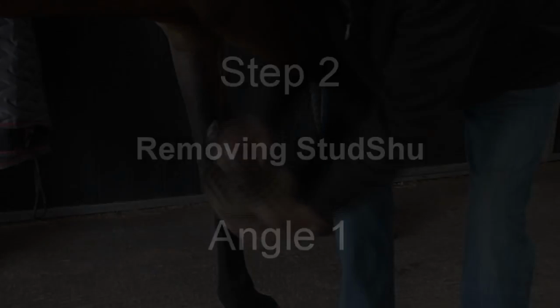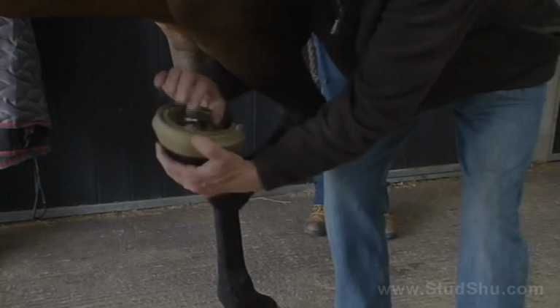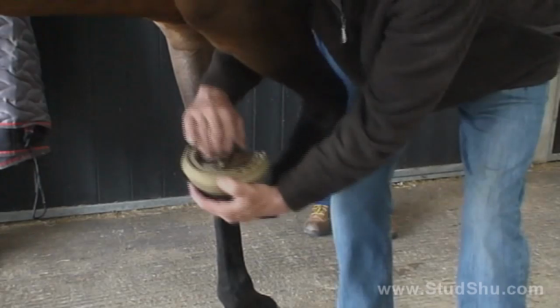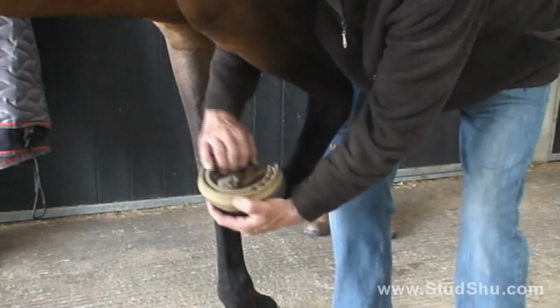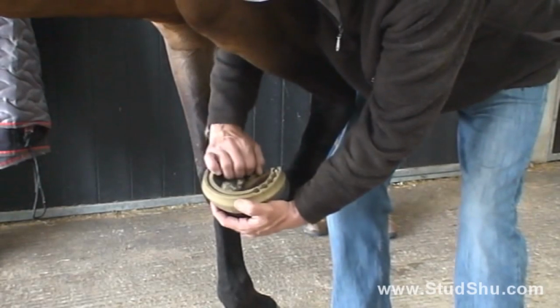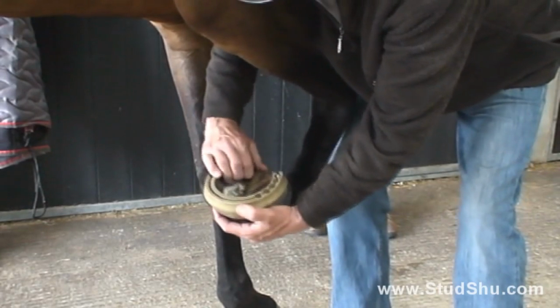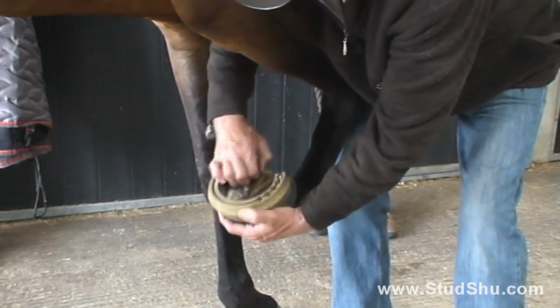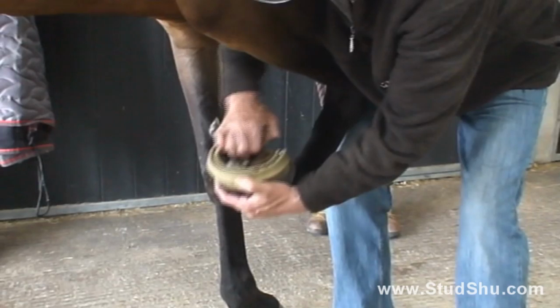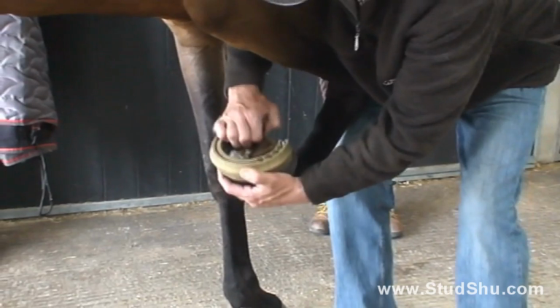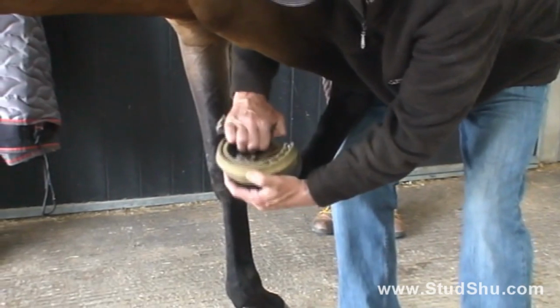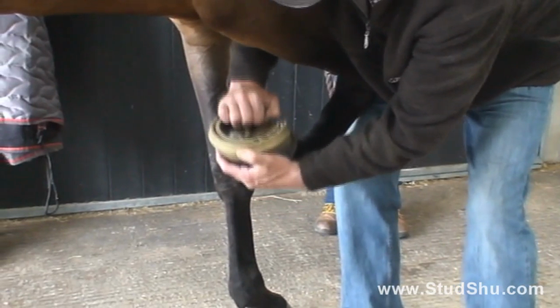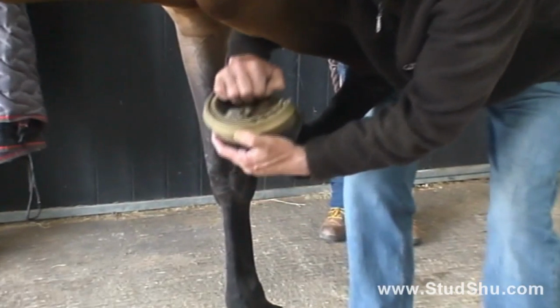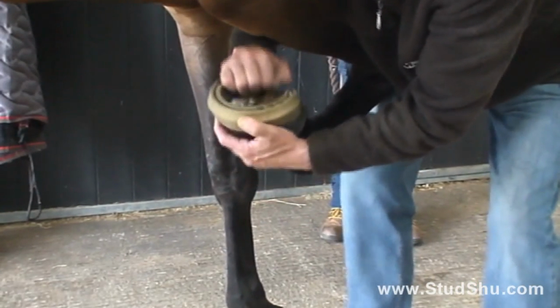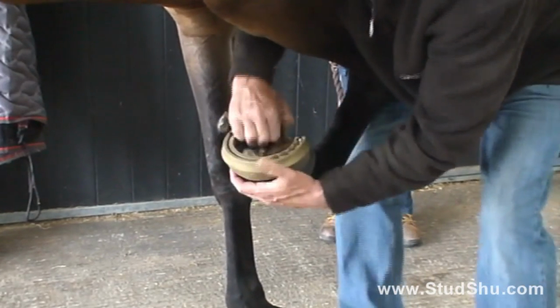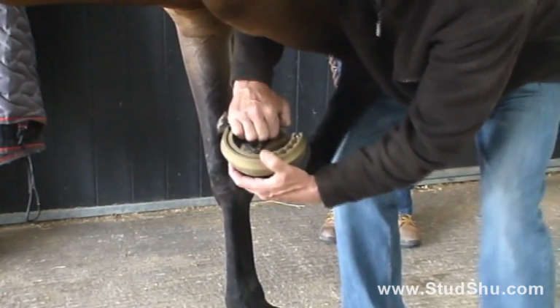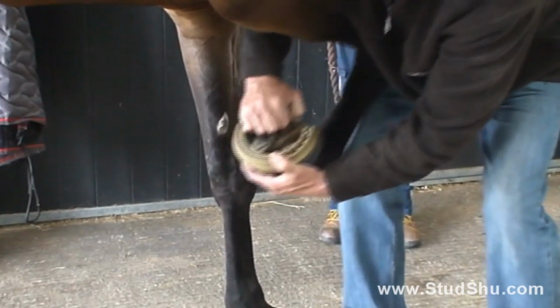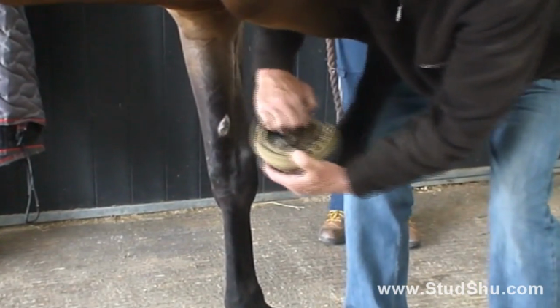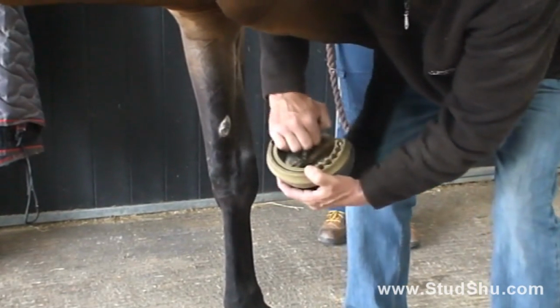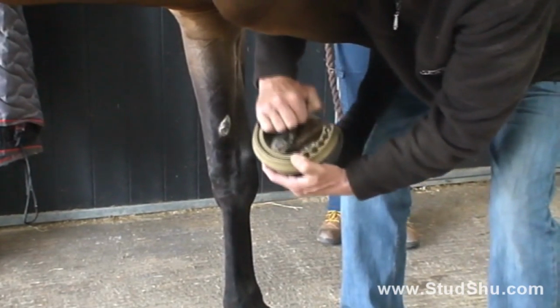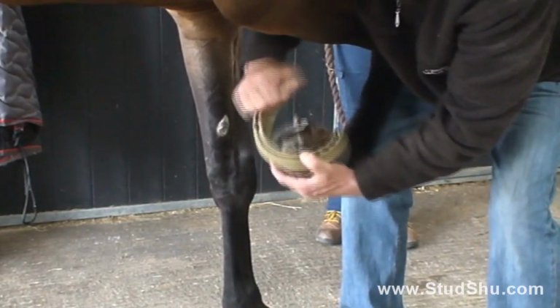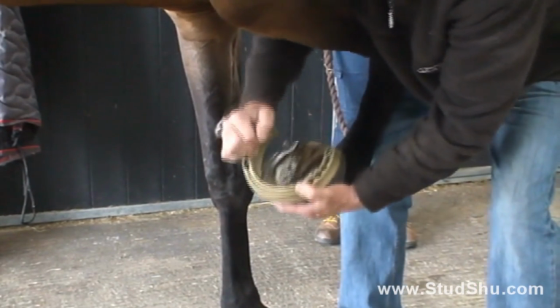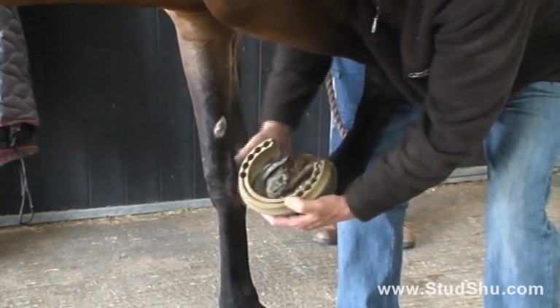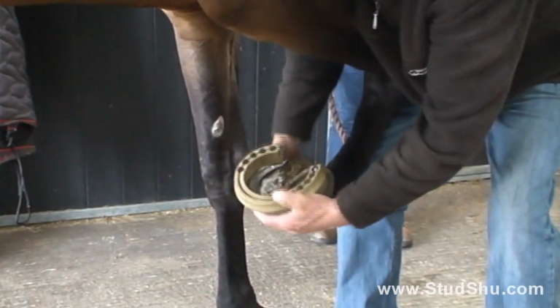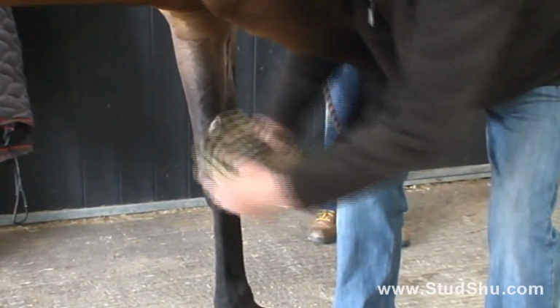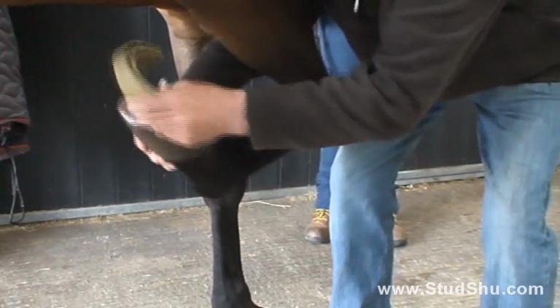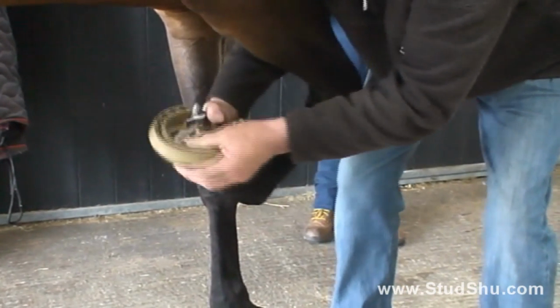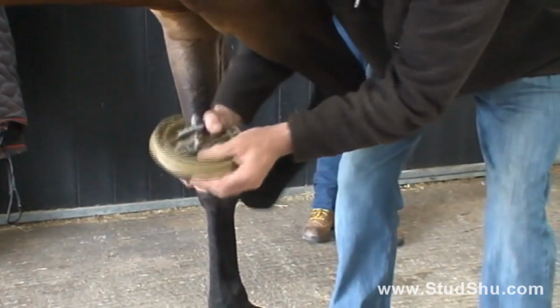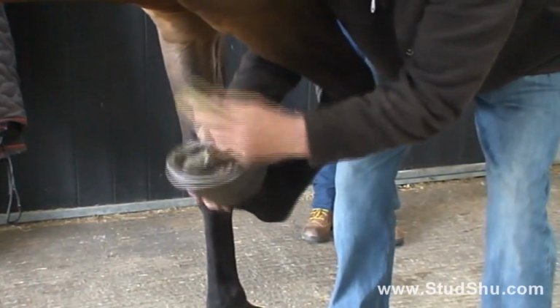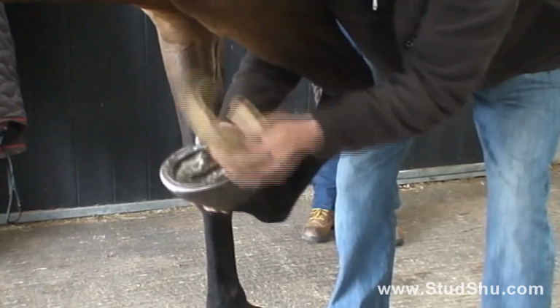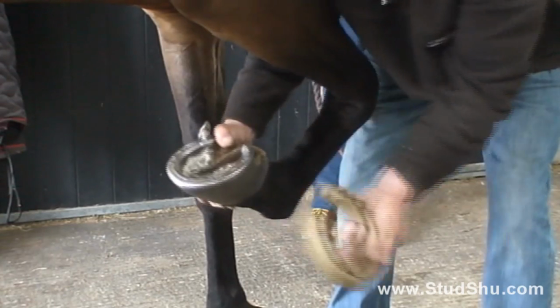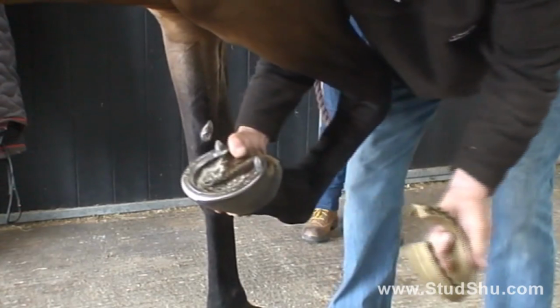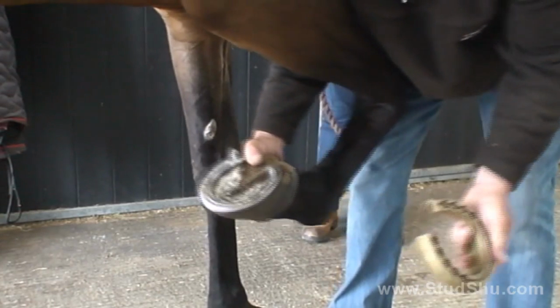To remove, lift off one stud and pull it around and lift off the second stud.